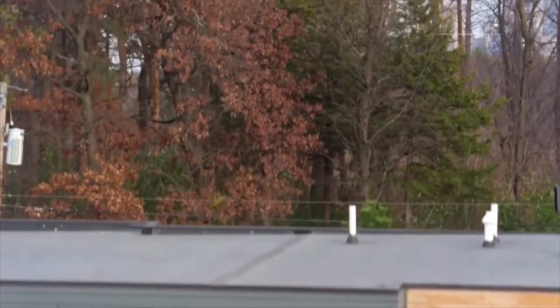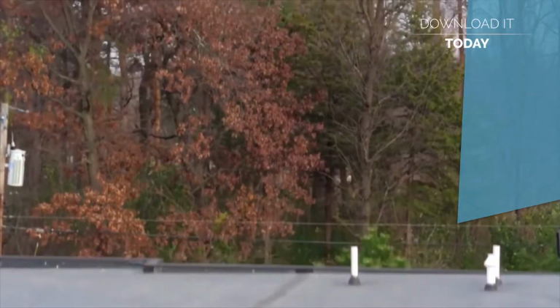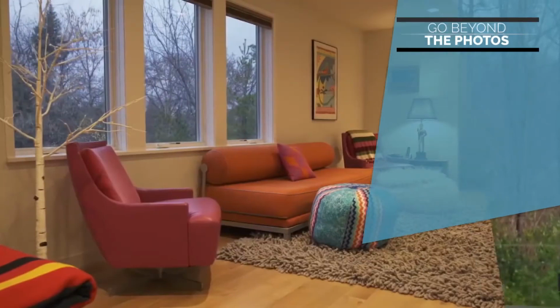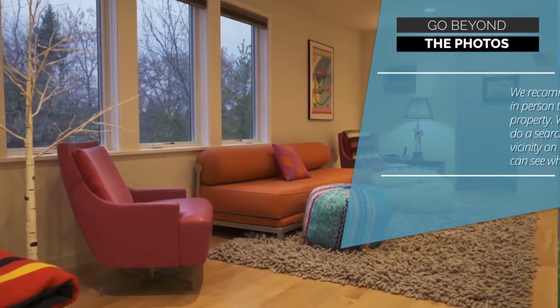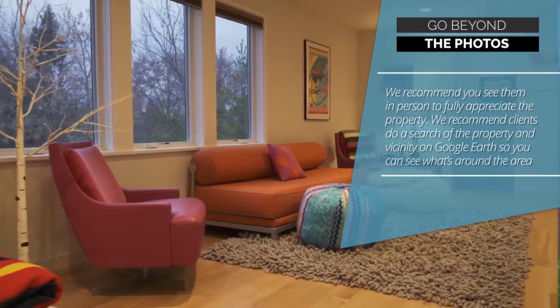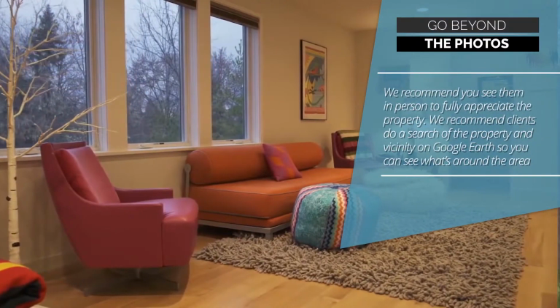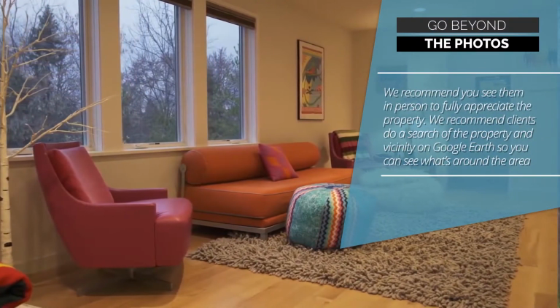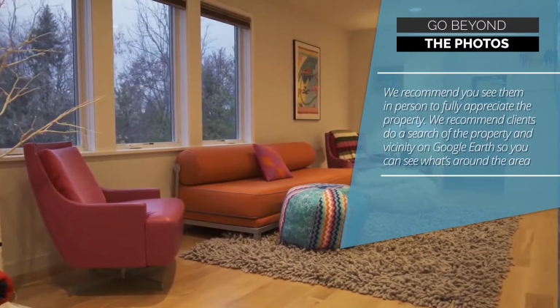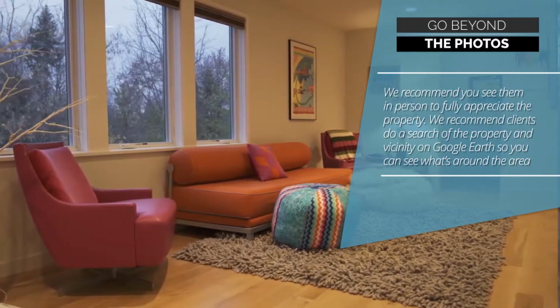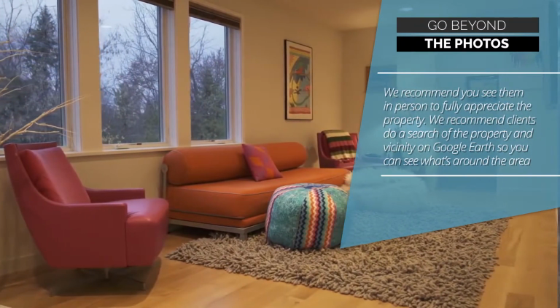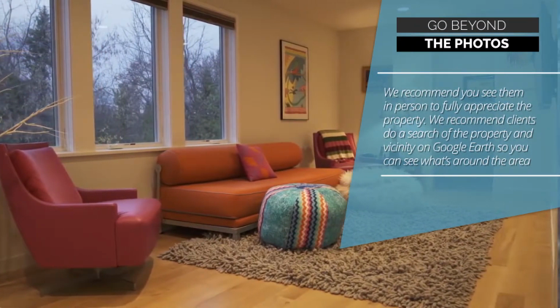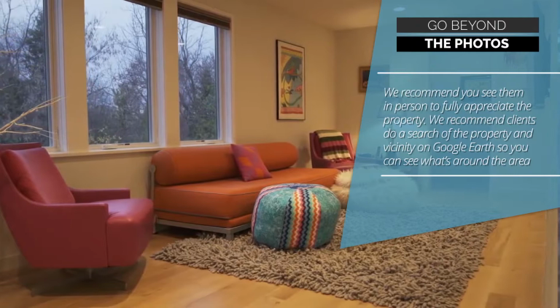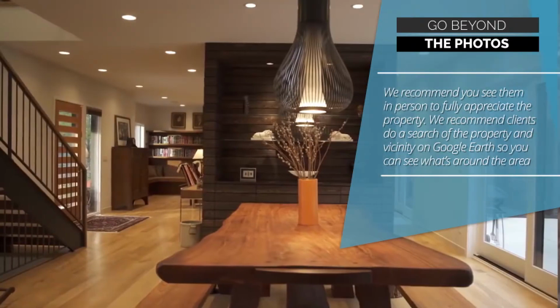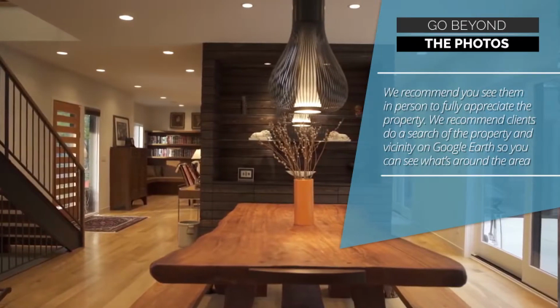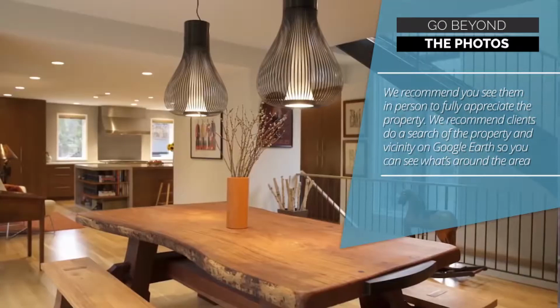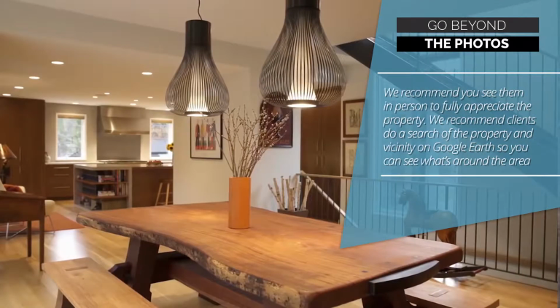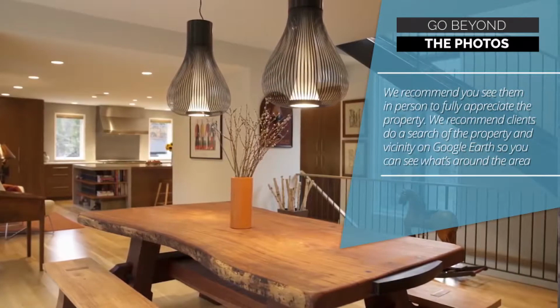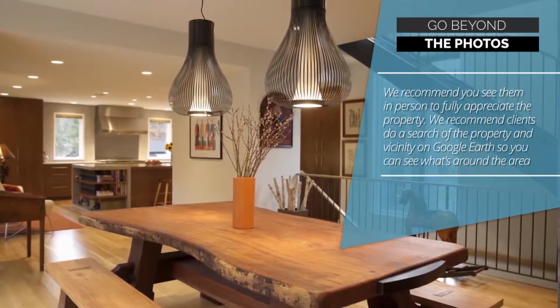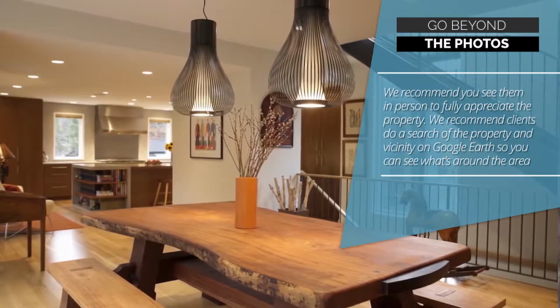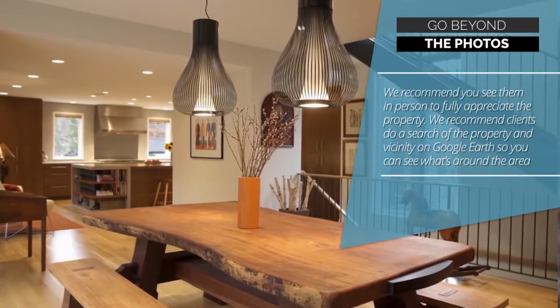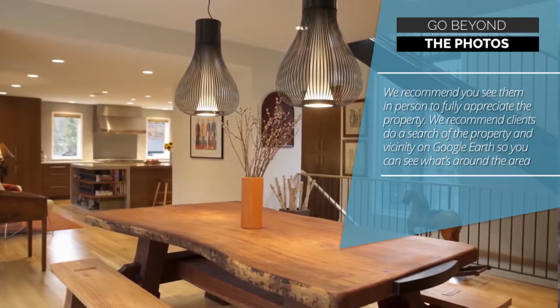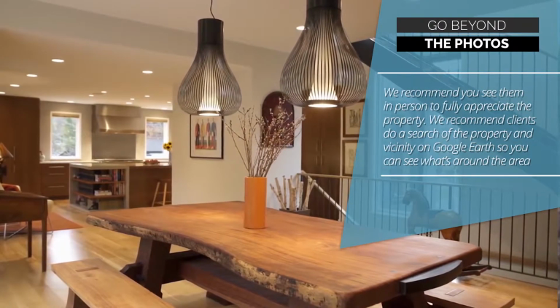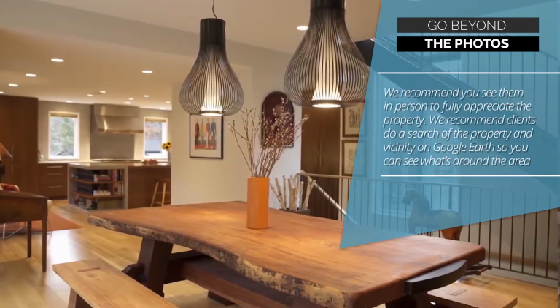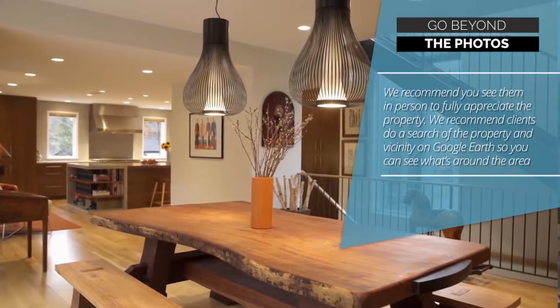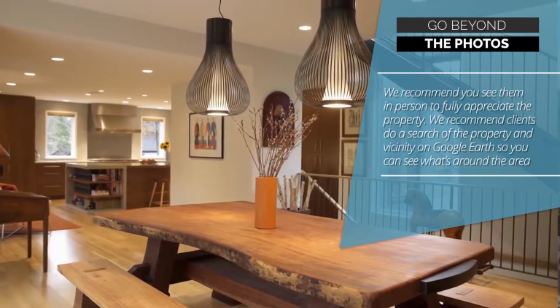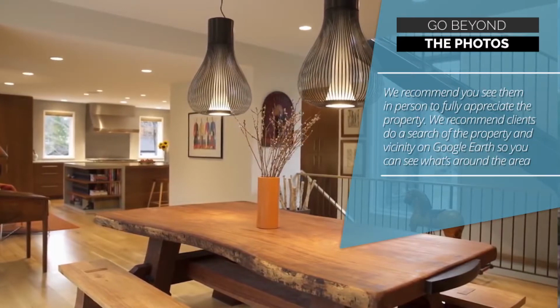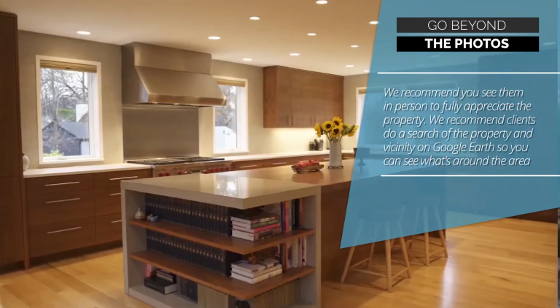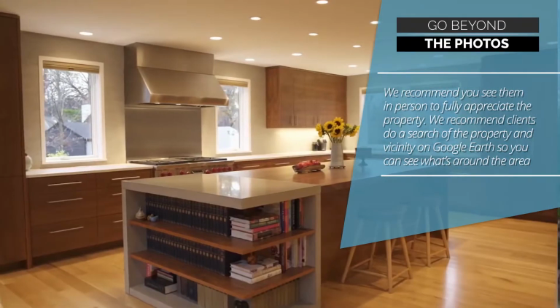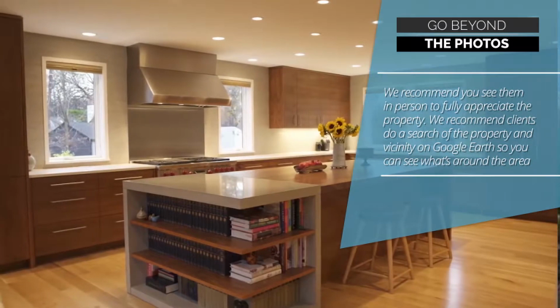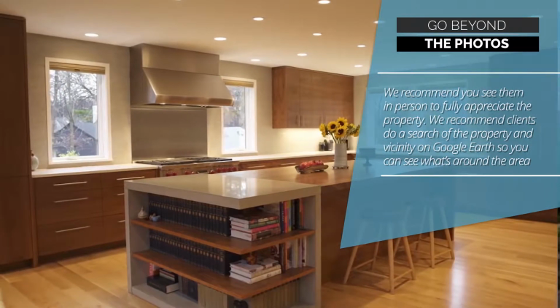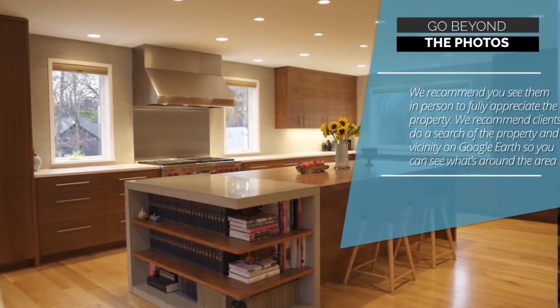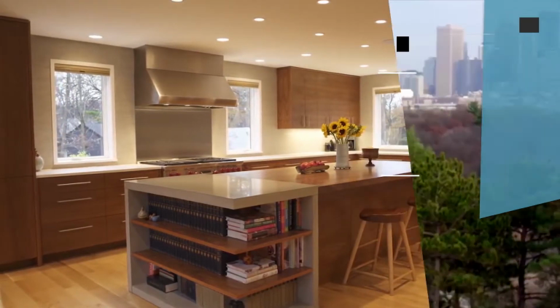Tip 3: Go beyond the photos. We recommend you see them in person to fully appreciate the property. We also recommend clients do a search of the property and vicinity on Google Earth, so you can see what's around the area.